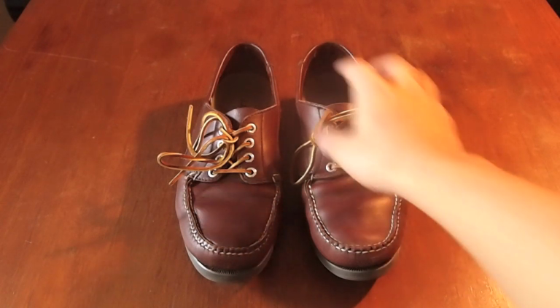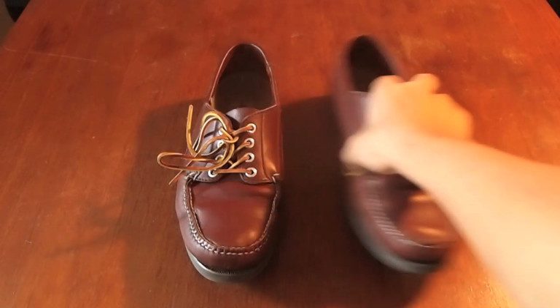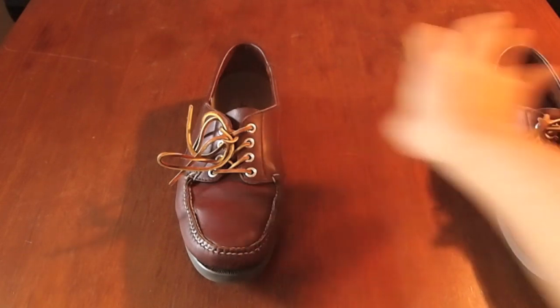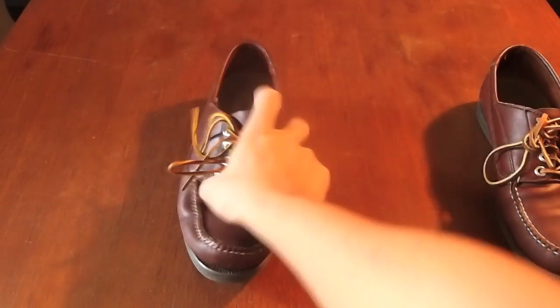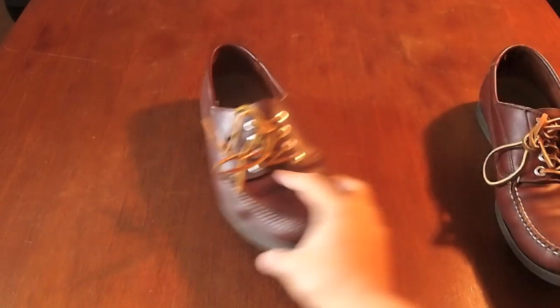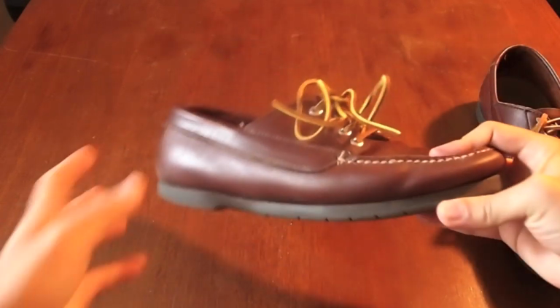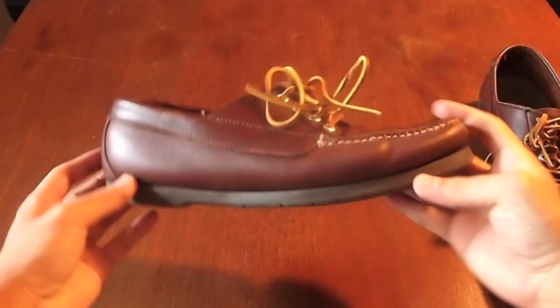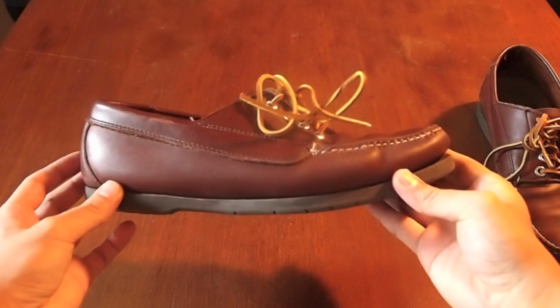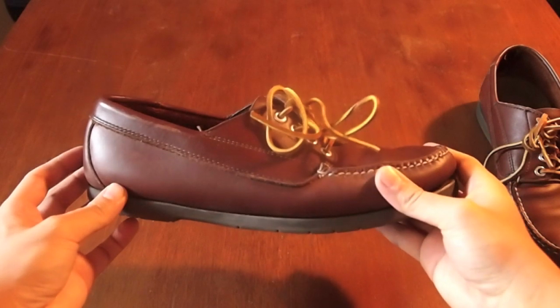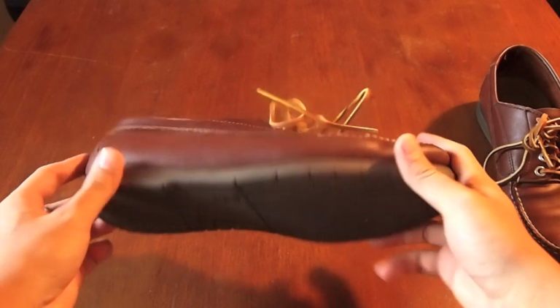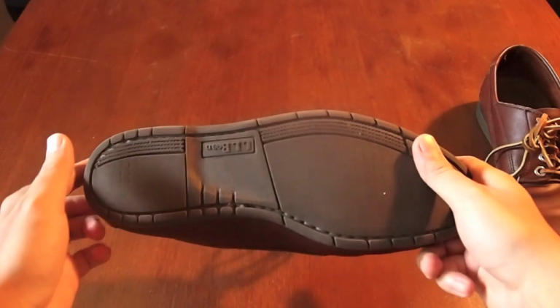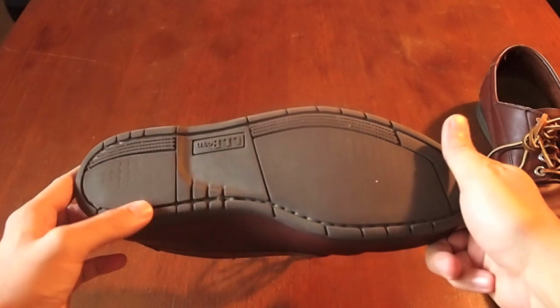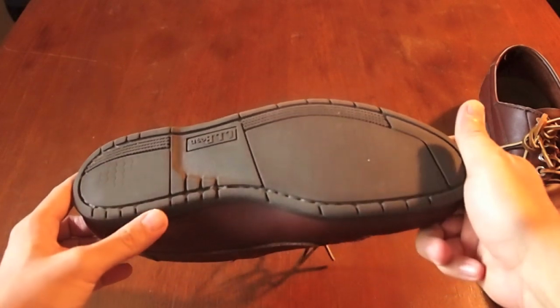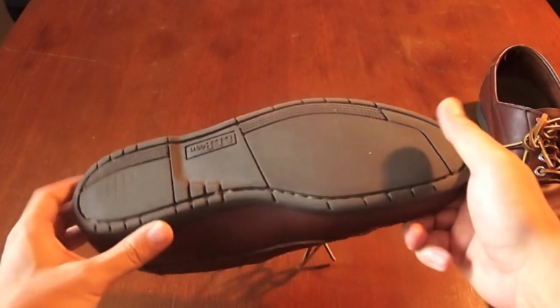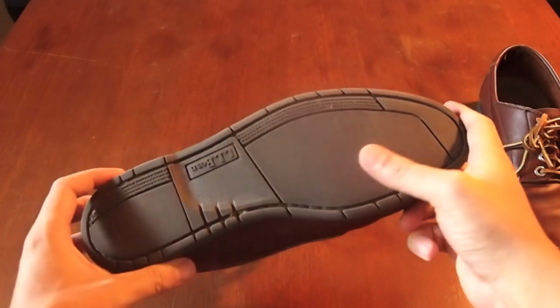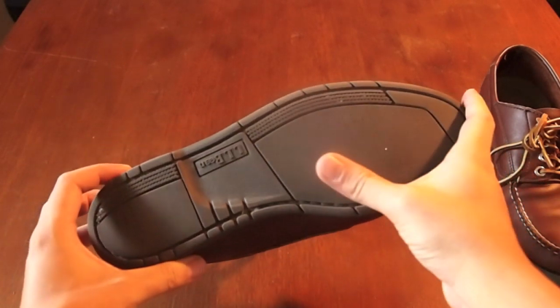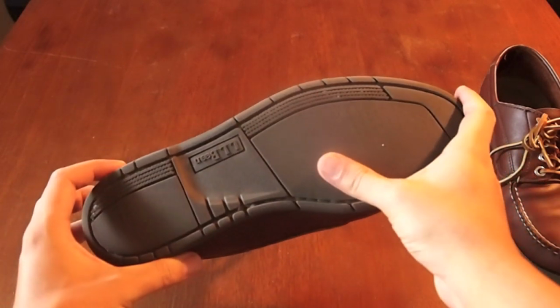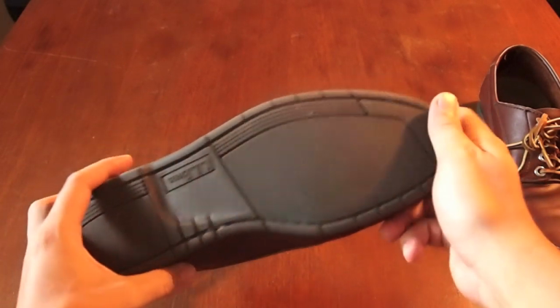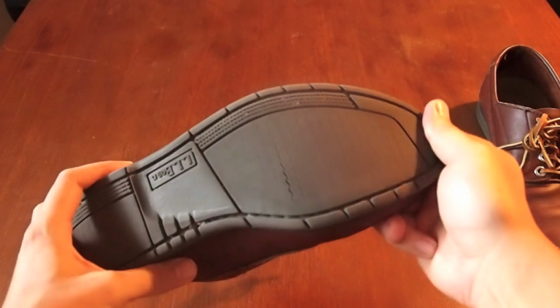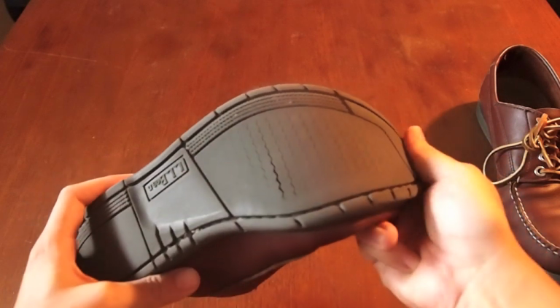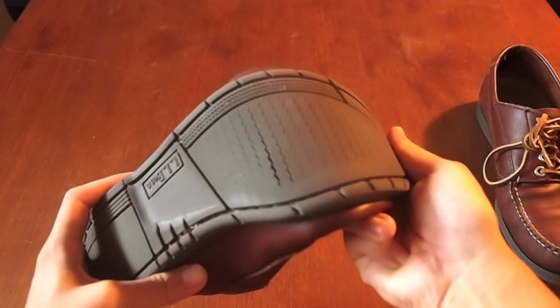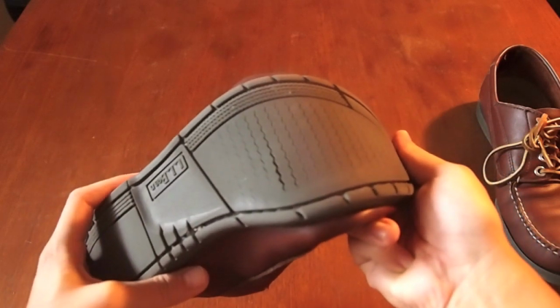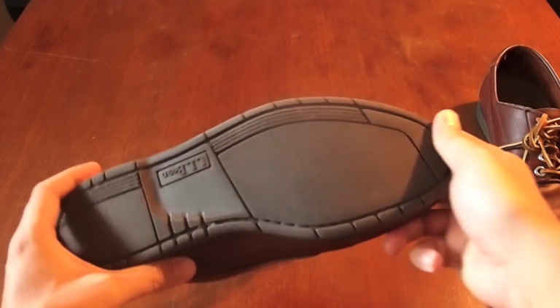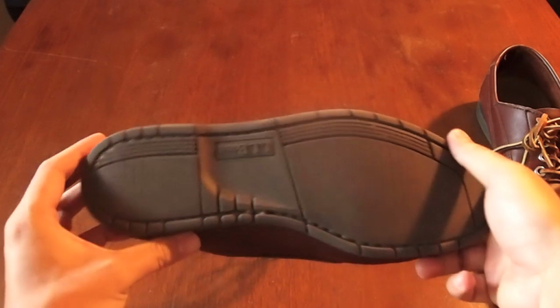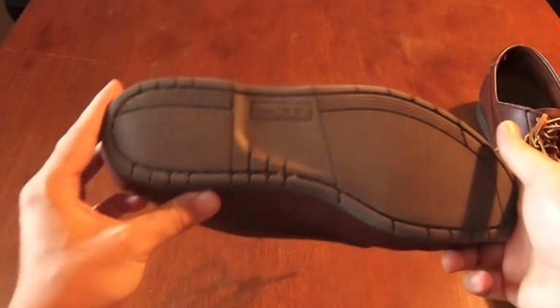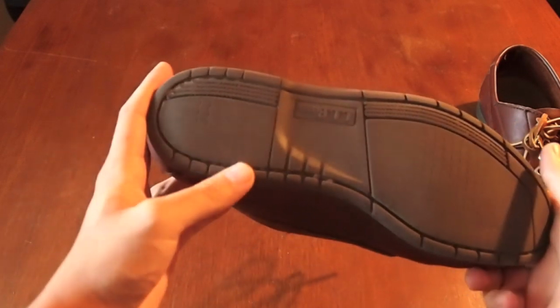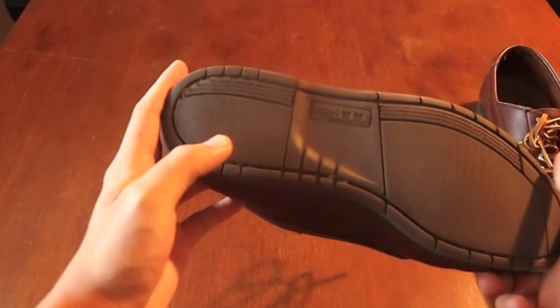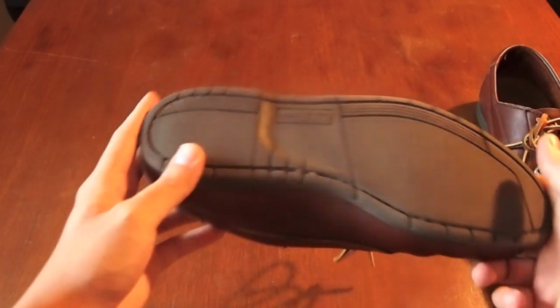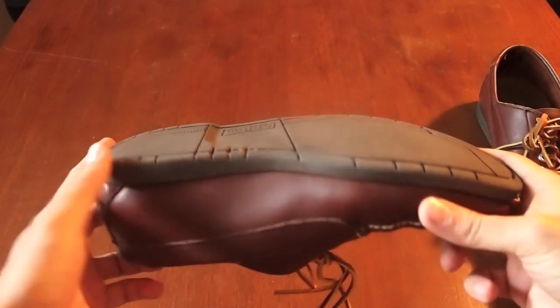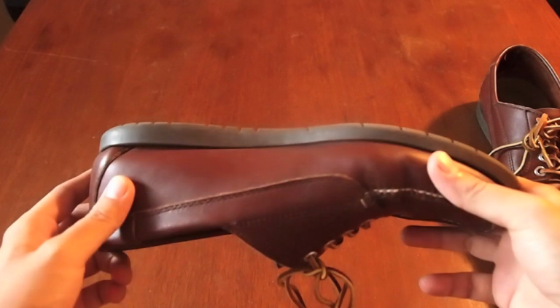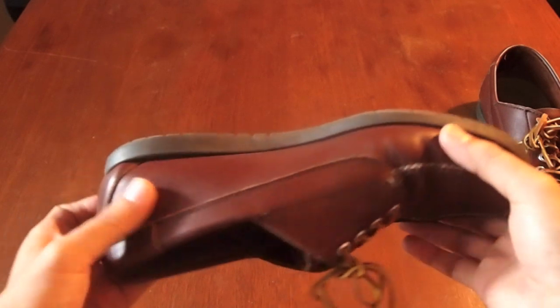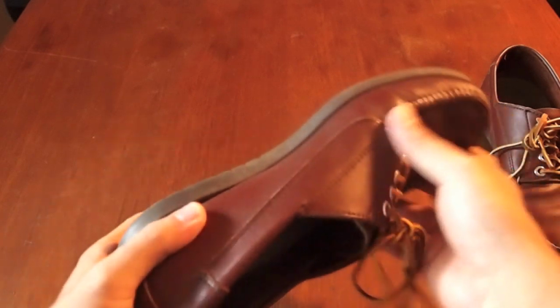They look like a basic moccasin design and the bottom has this unusual sole — it looks like there's no grip, but if you bend it you'll see that there are these cuts in the sole. I'm not sure what that is; I've never seen it before.